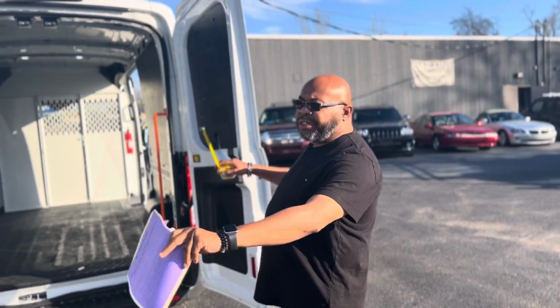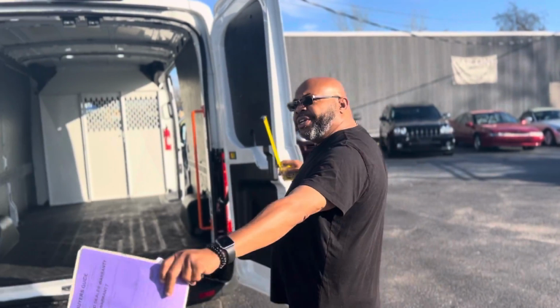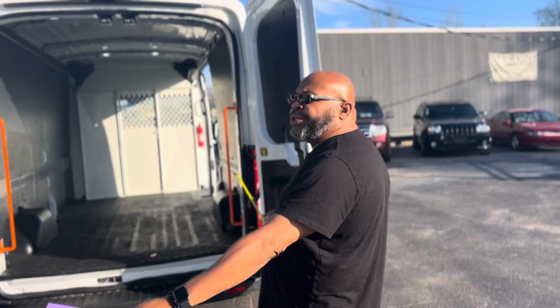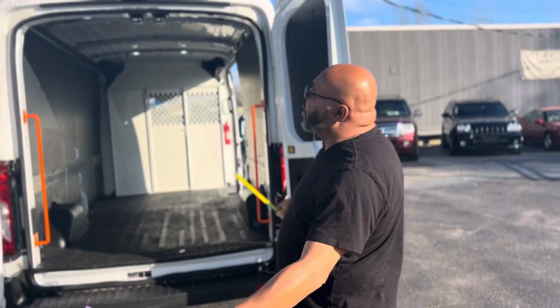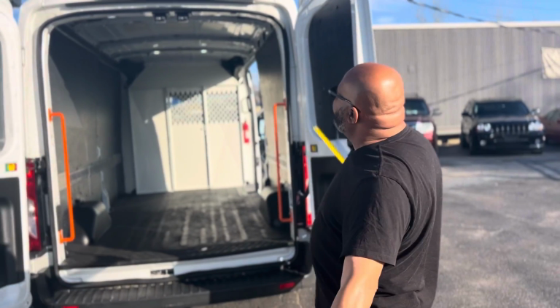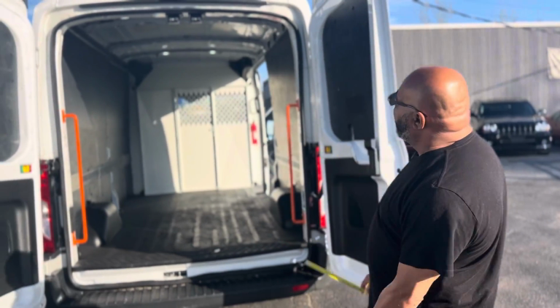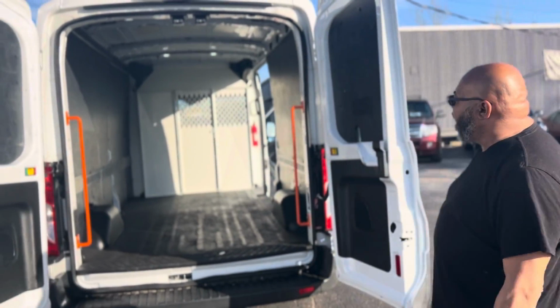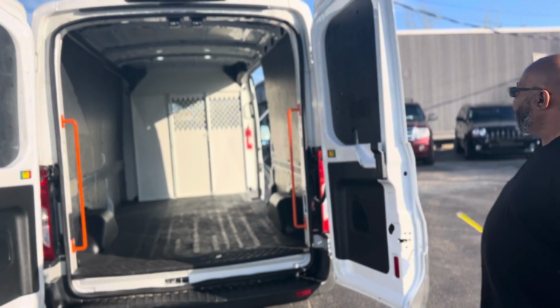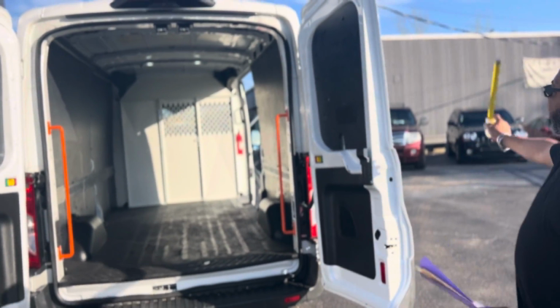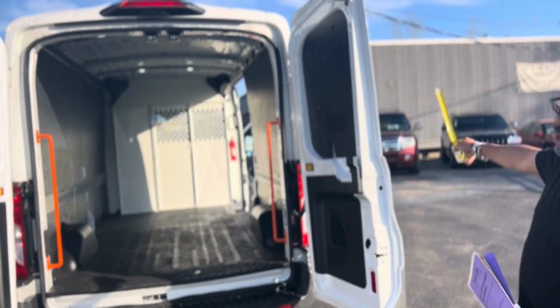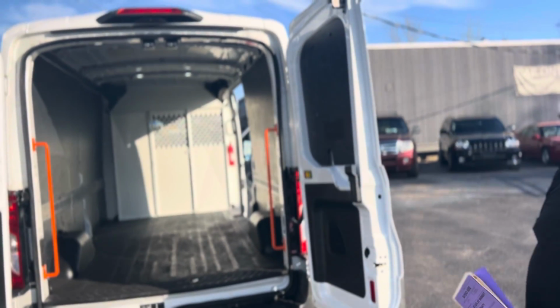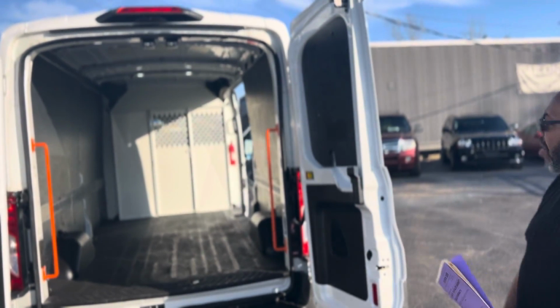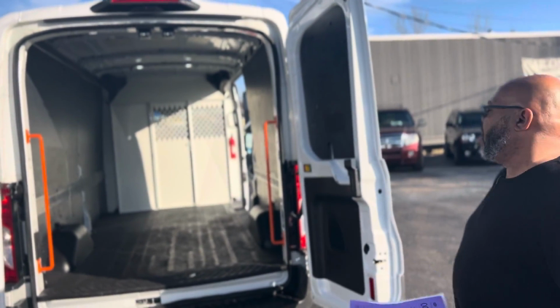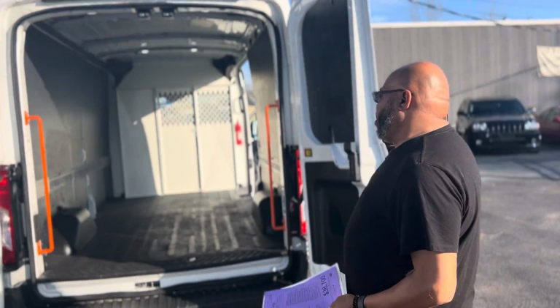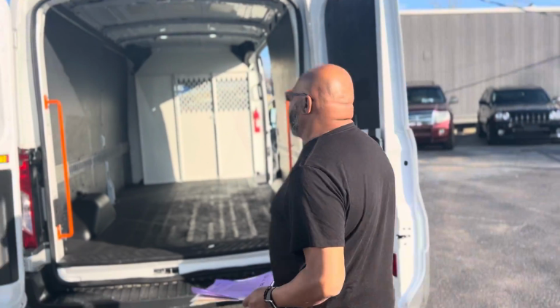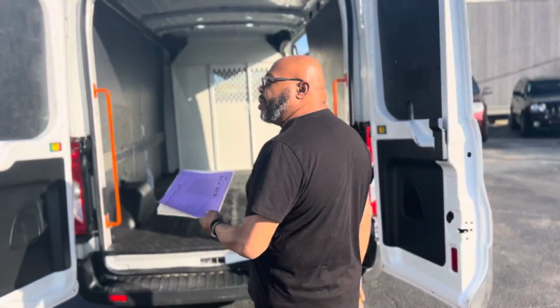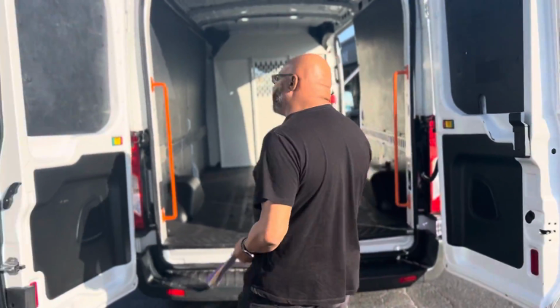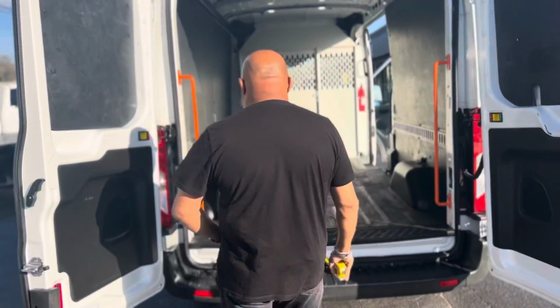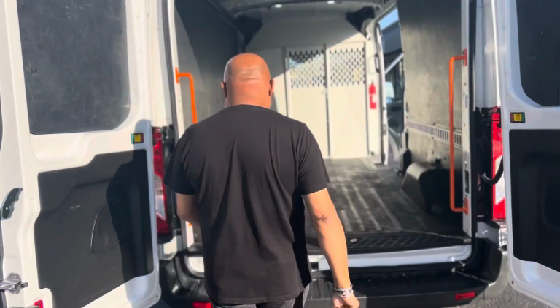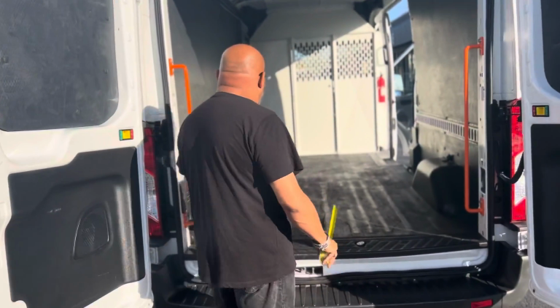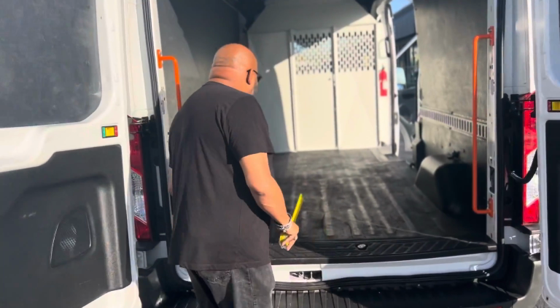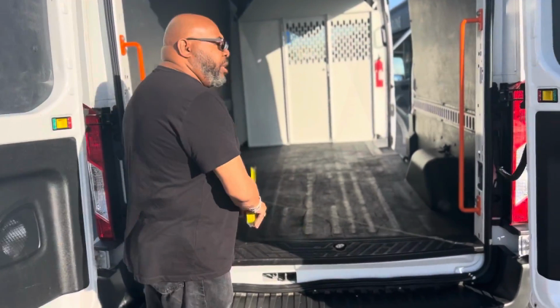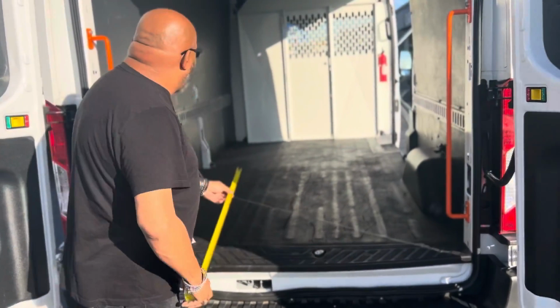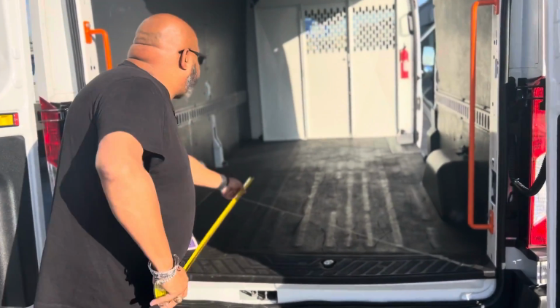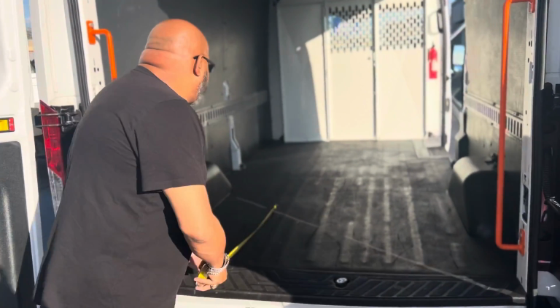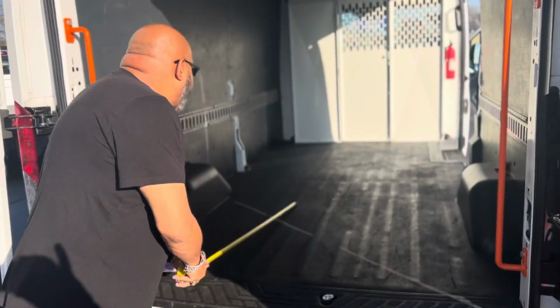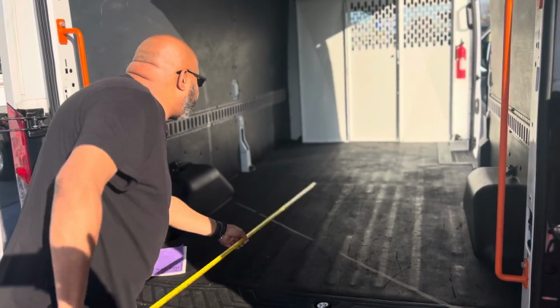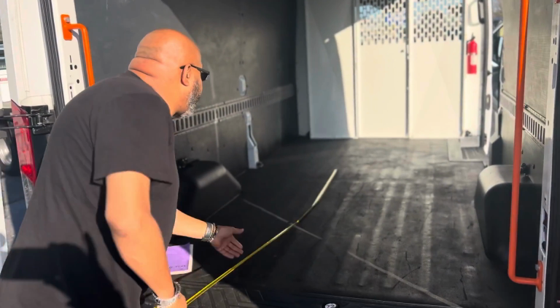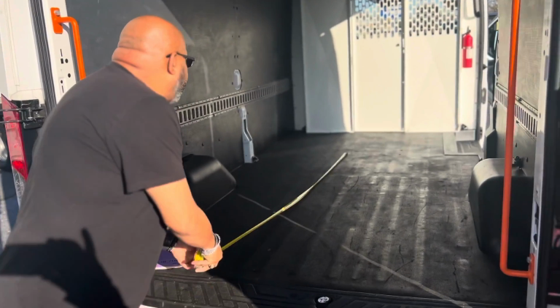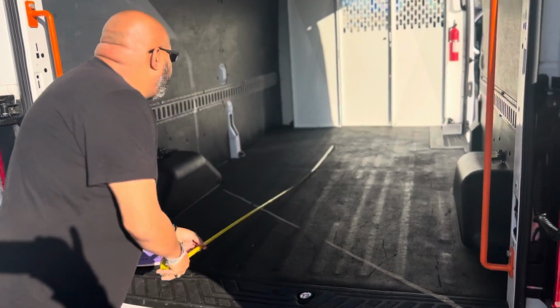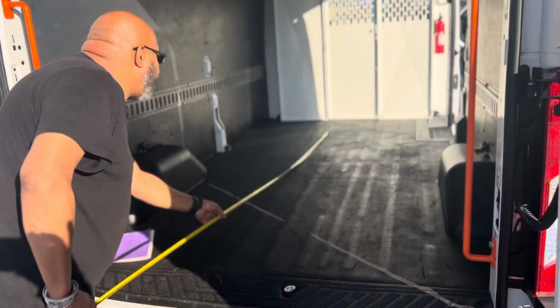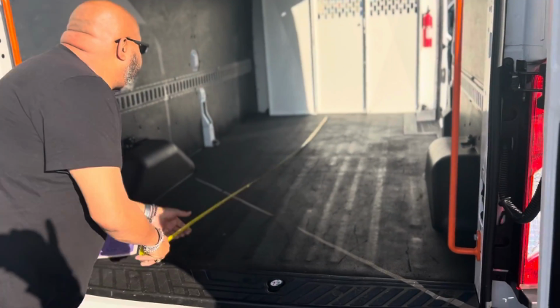It's got the double doors — I've got them butterflied open. It's got the side door as well. I'm going to show you the measurements back here: the height, the length, and the width of the vehicle.